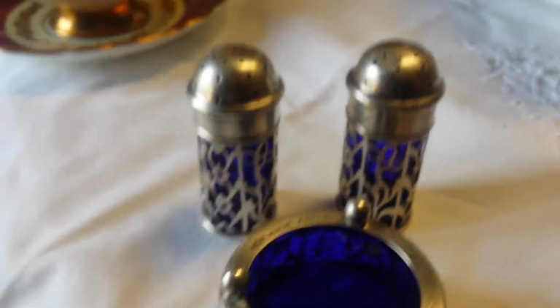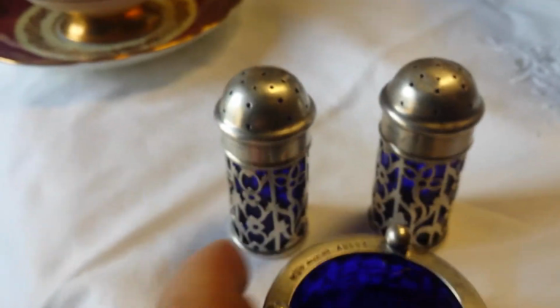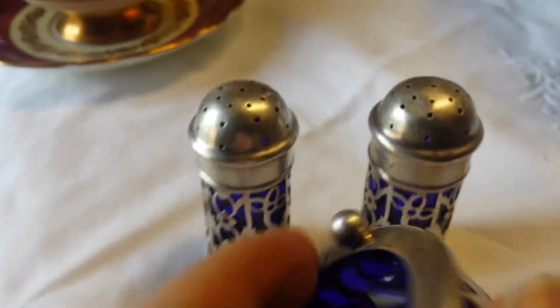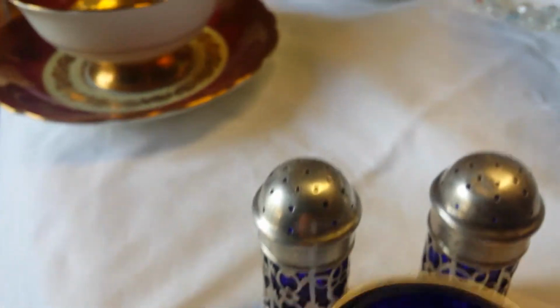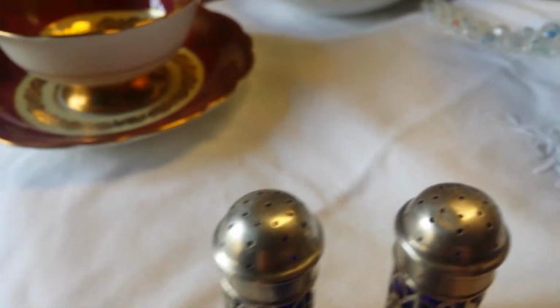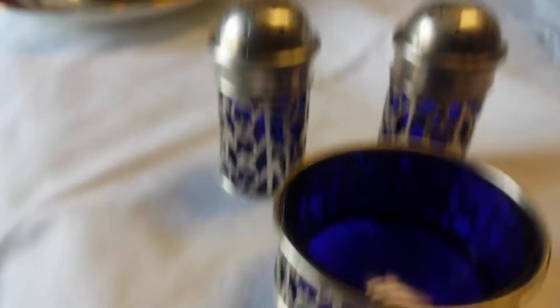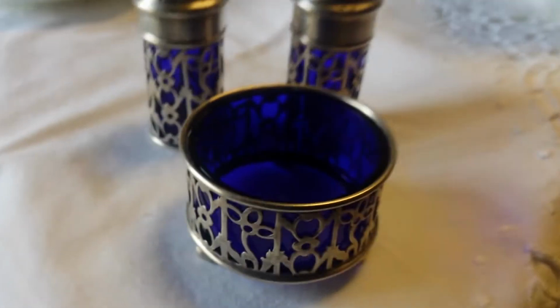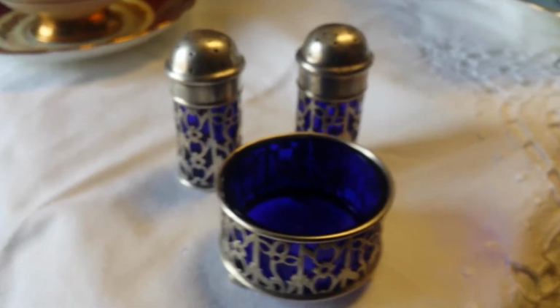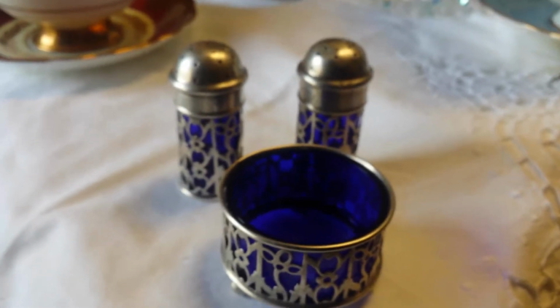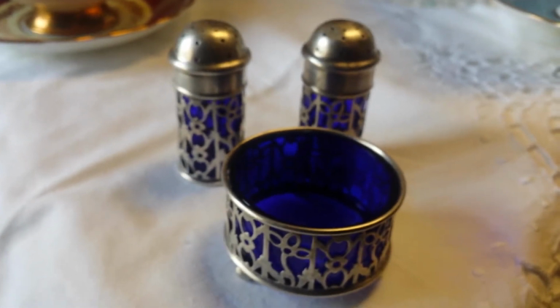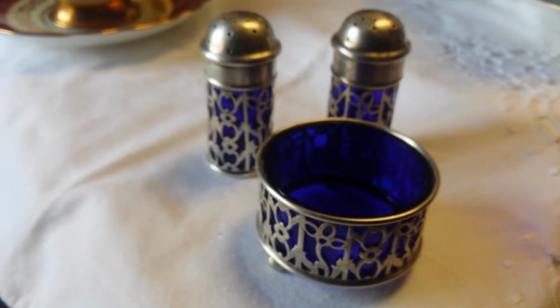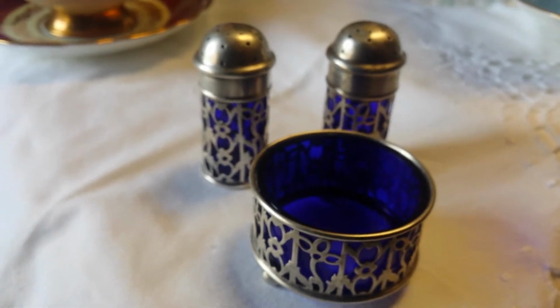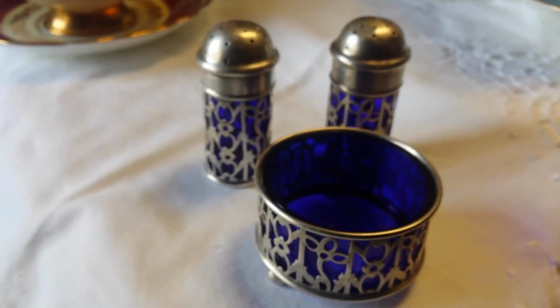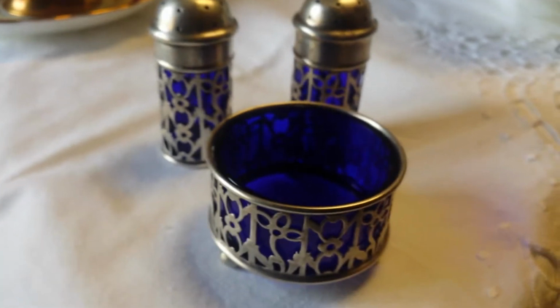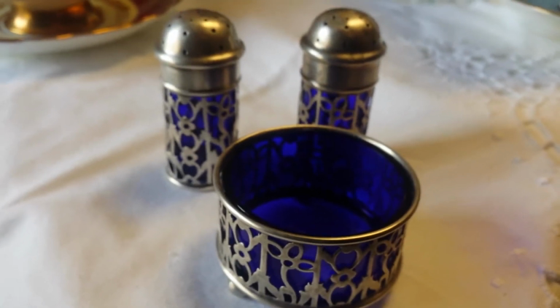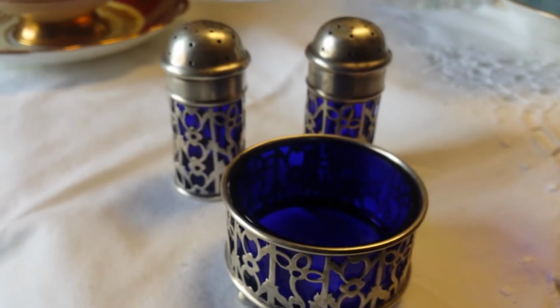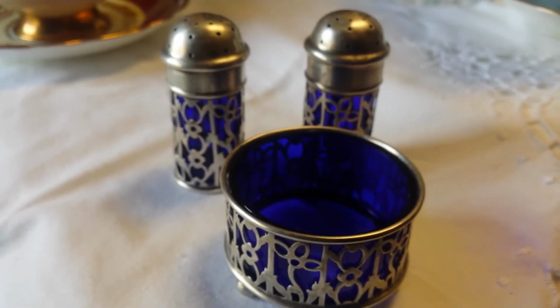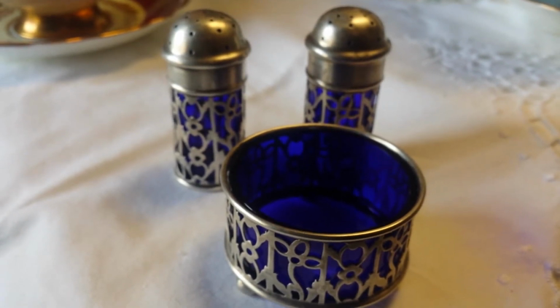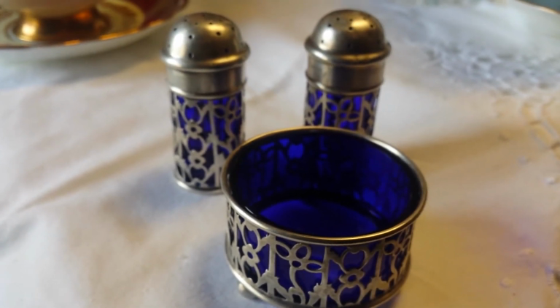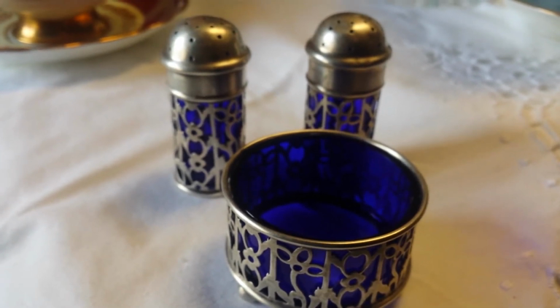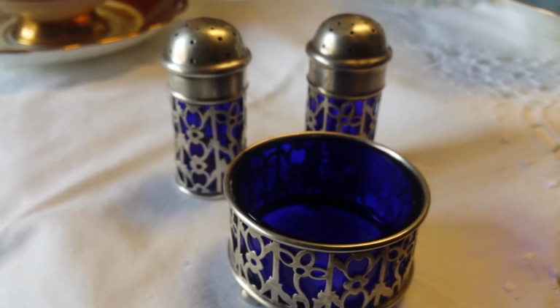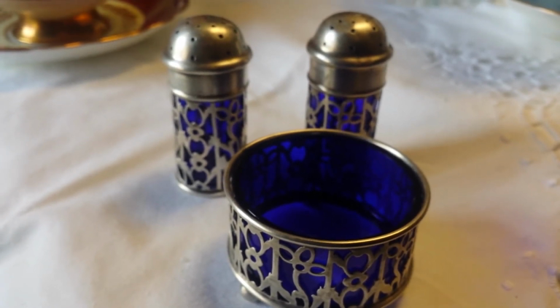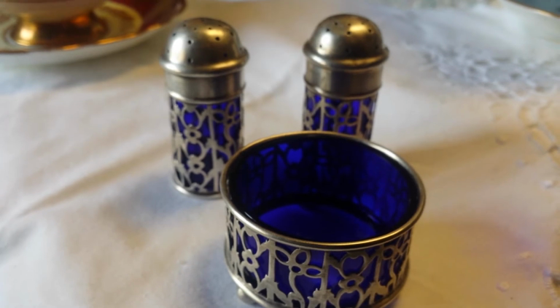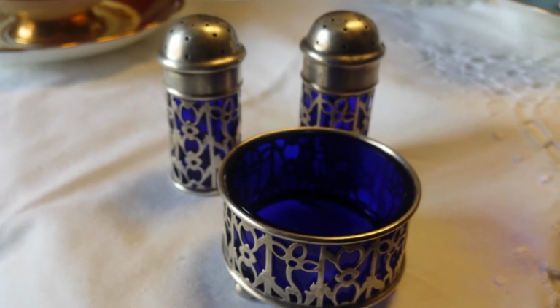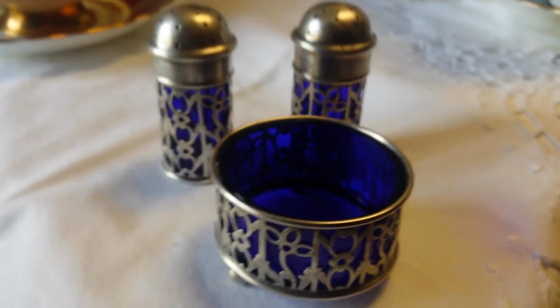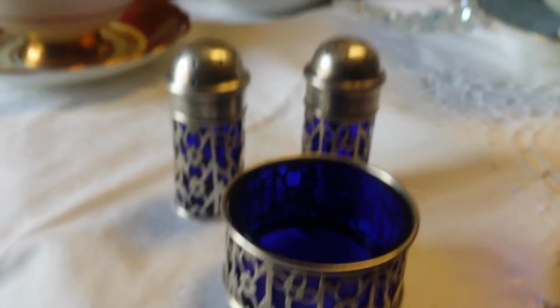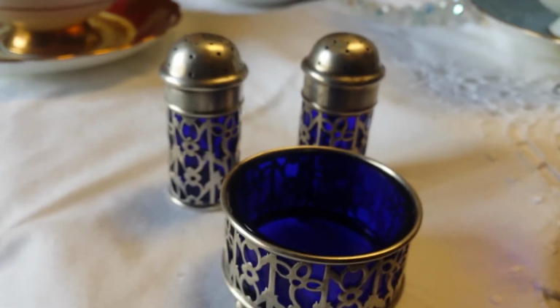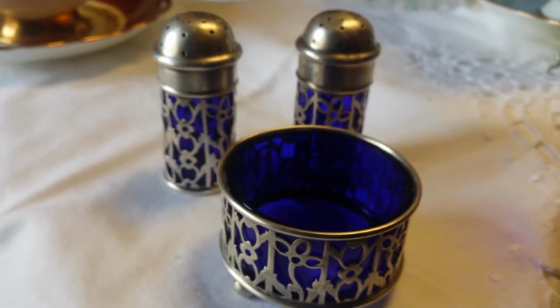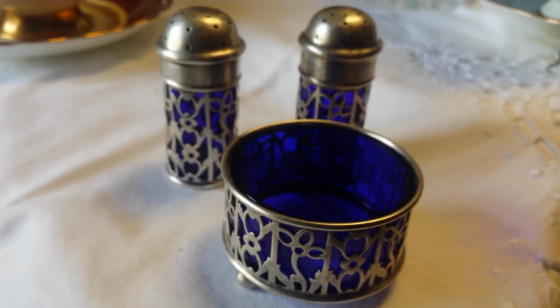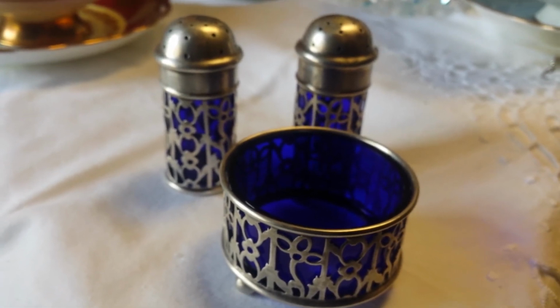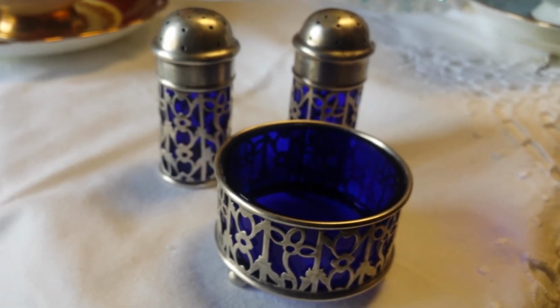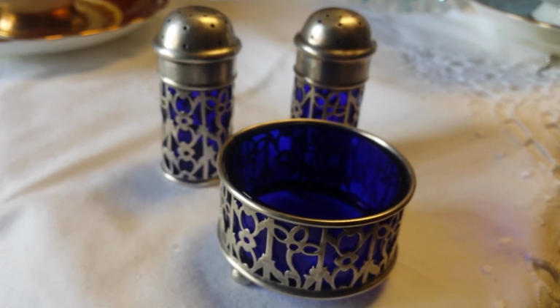These pieces sell at Strathroy Antique Mall anywhere from $40 and up. Depends on which vendor brings it in and what they sell it for, or what they buy it for.